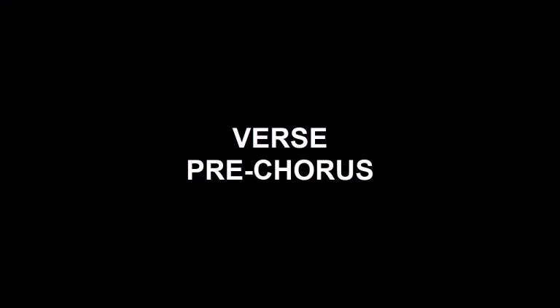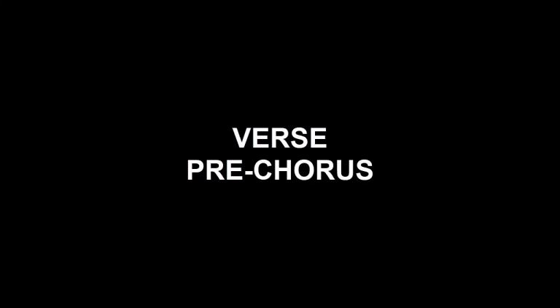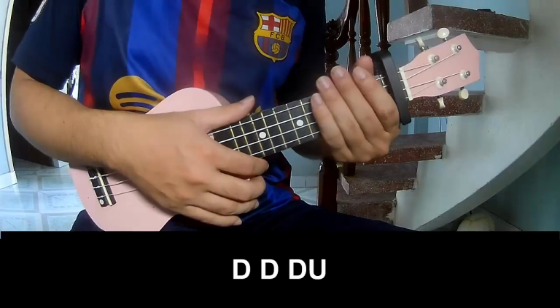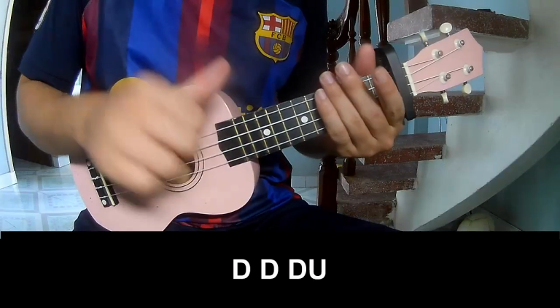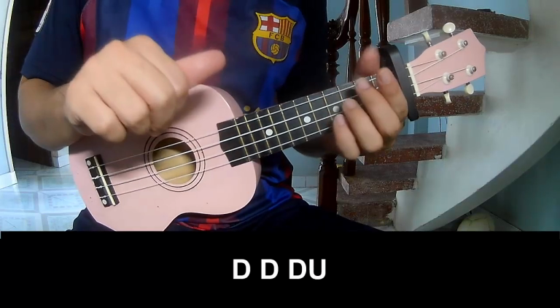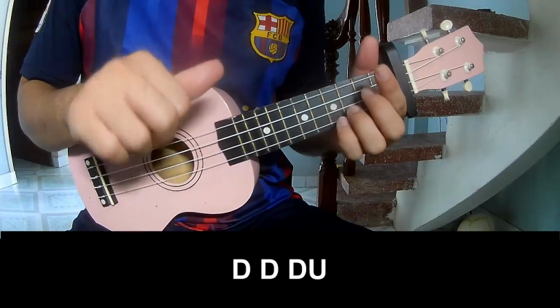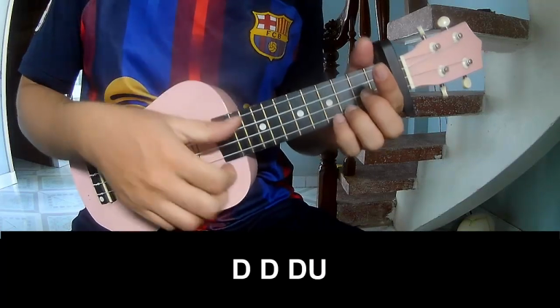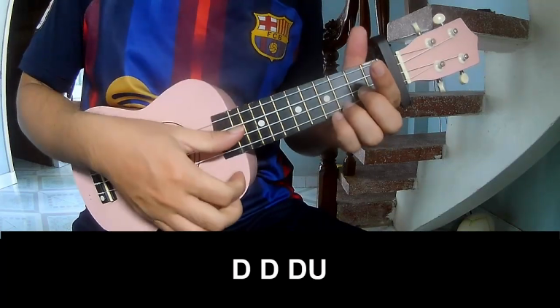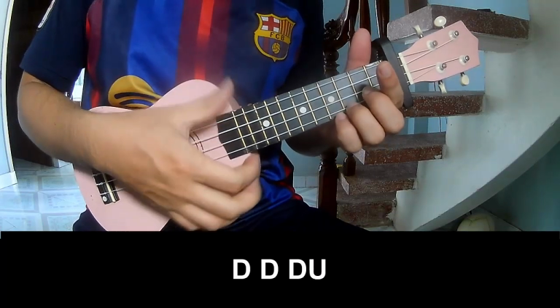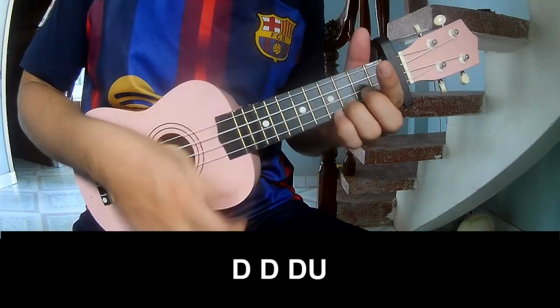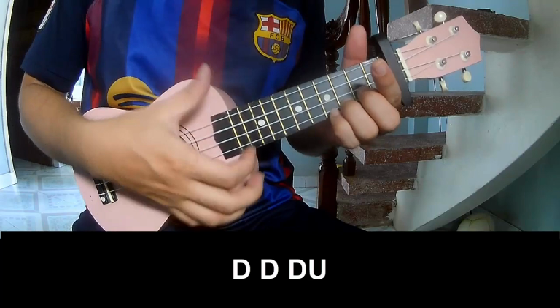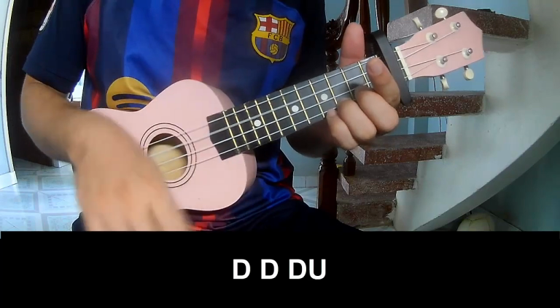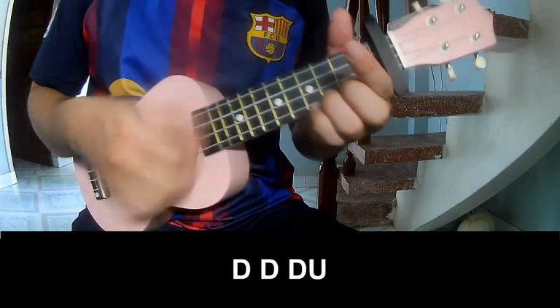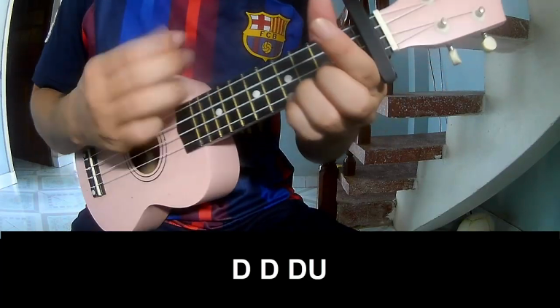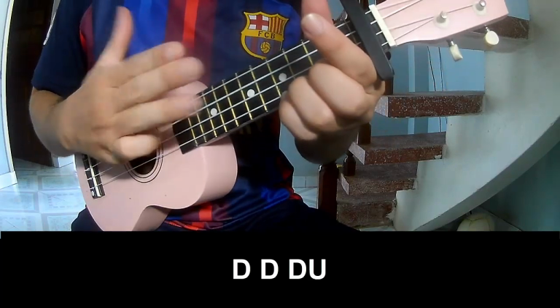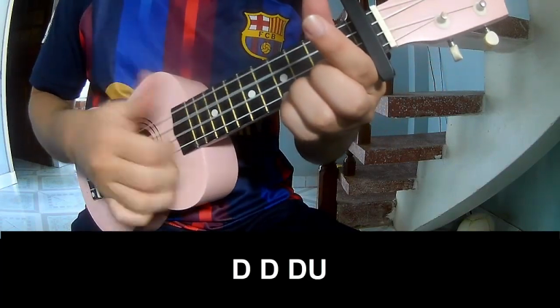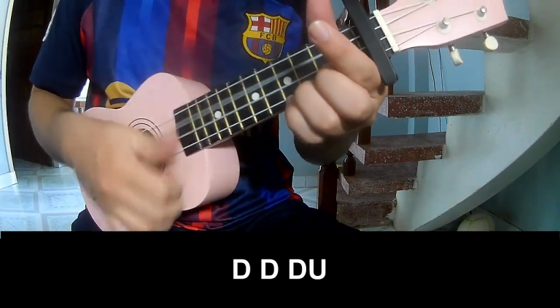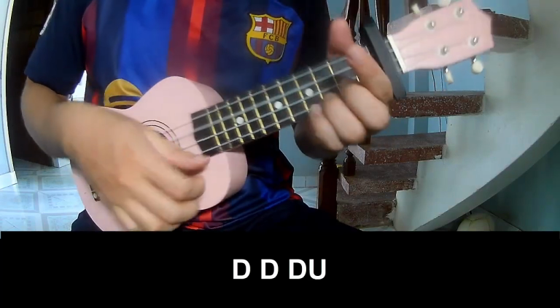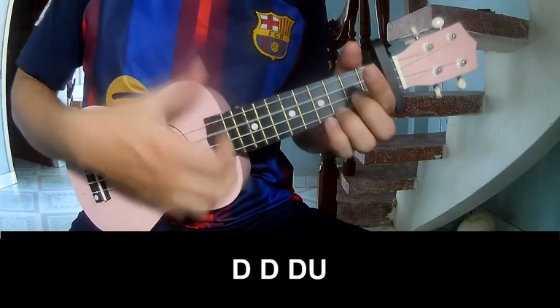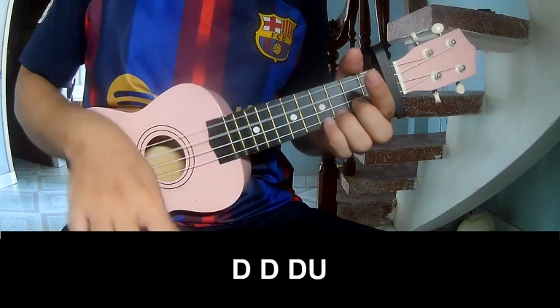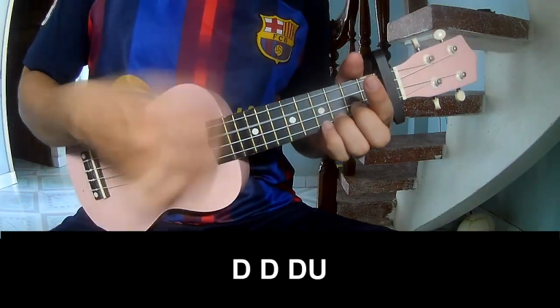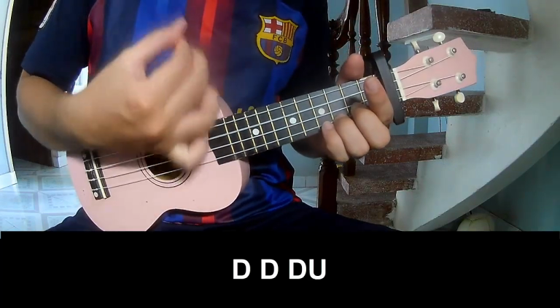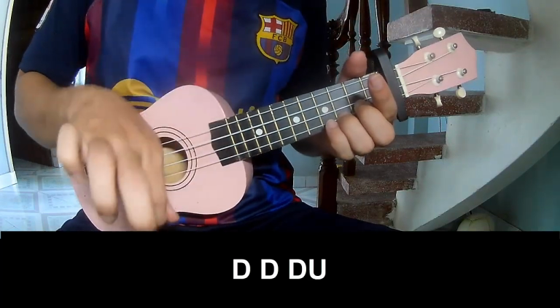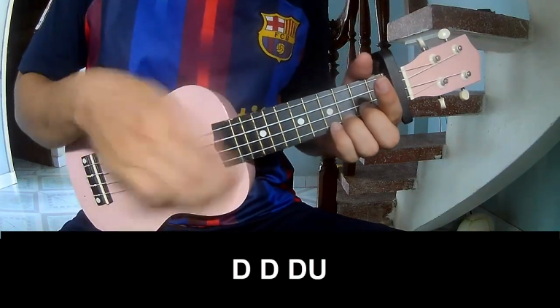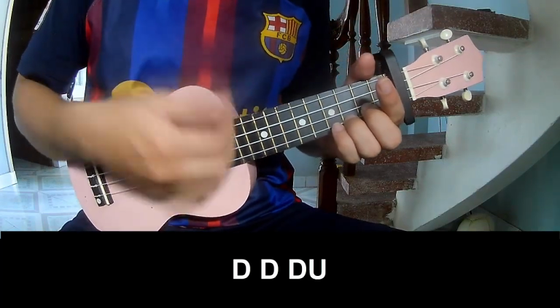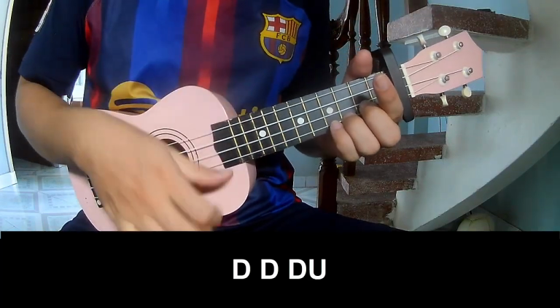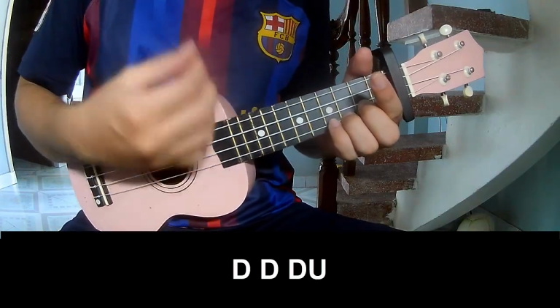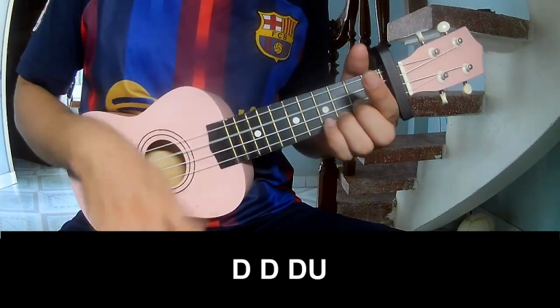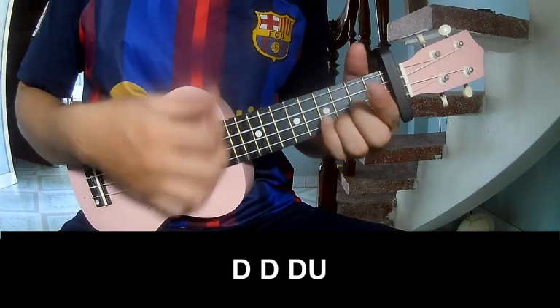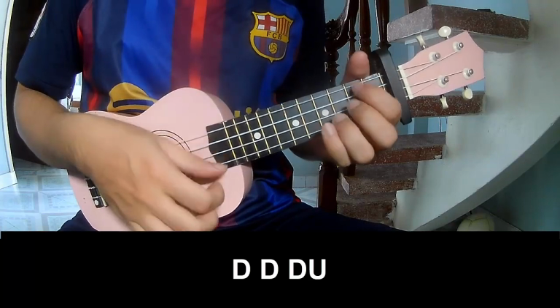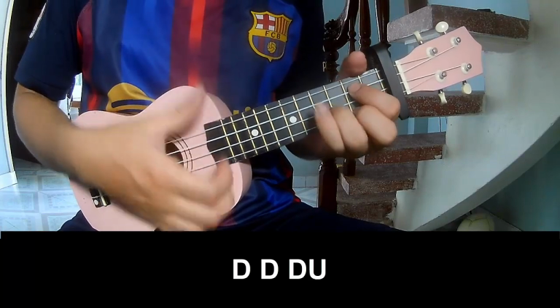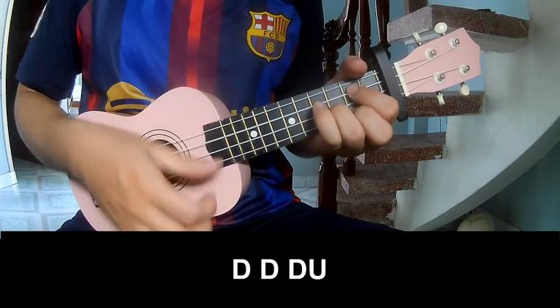The first and third chords to play: down, down, up, up, down, down, down, down, up, down.